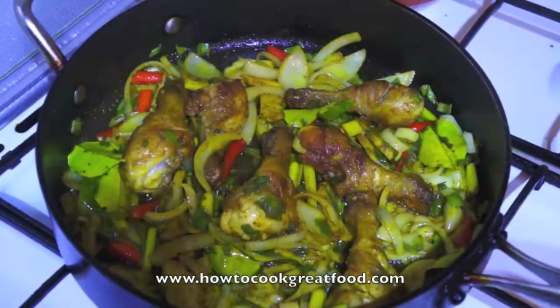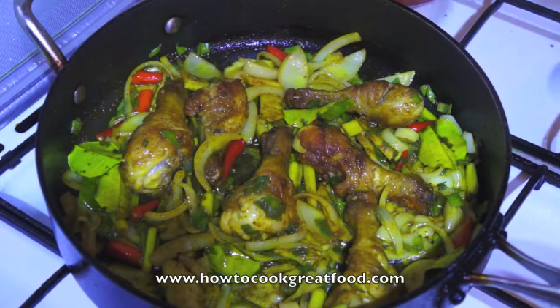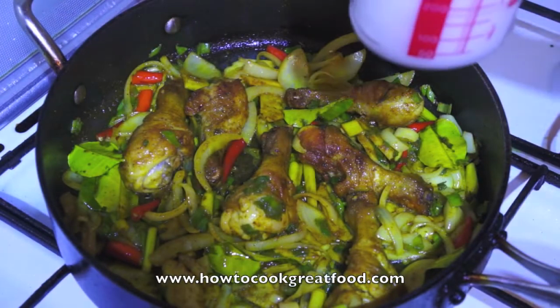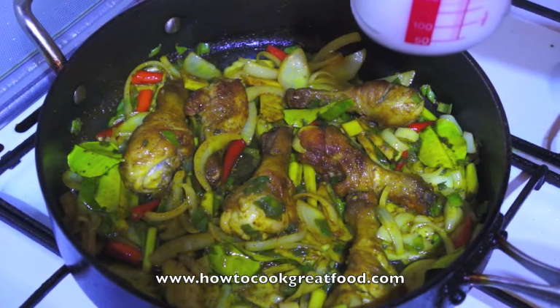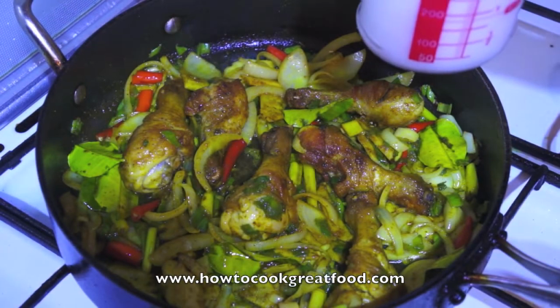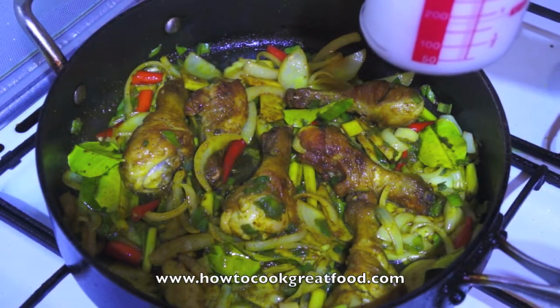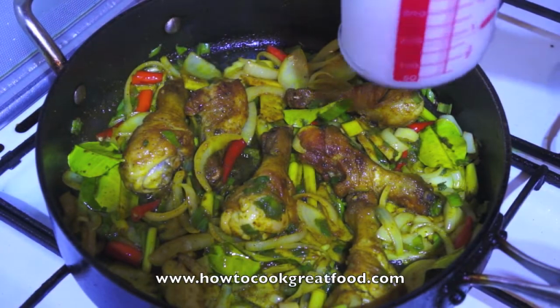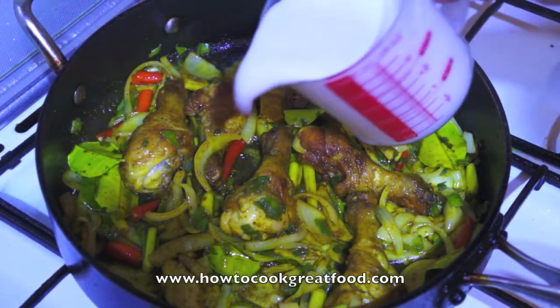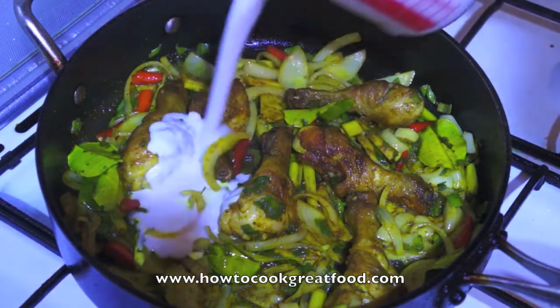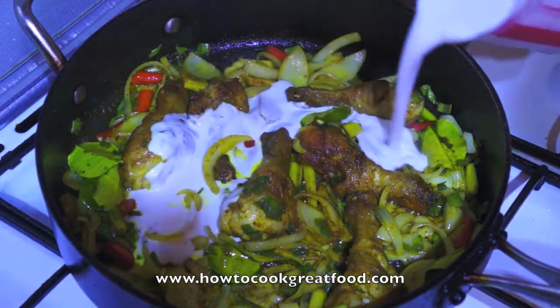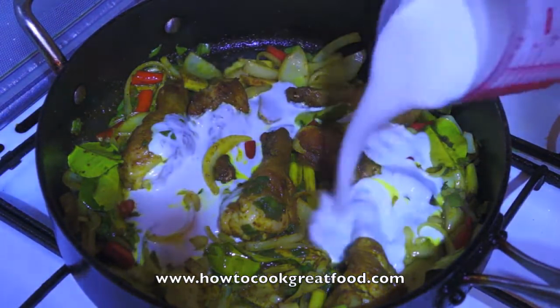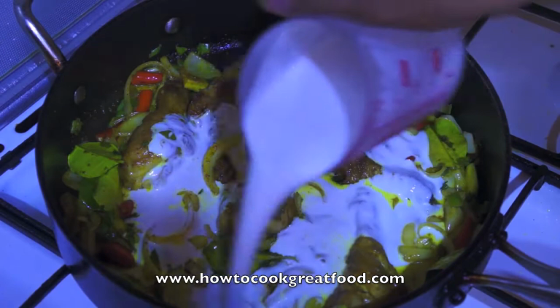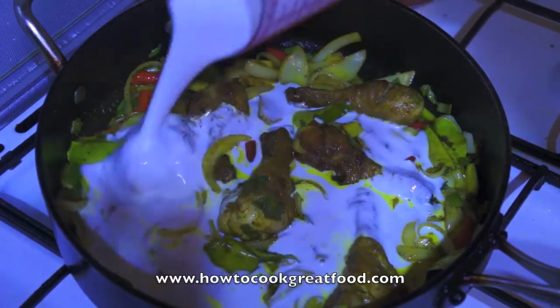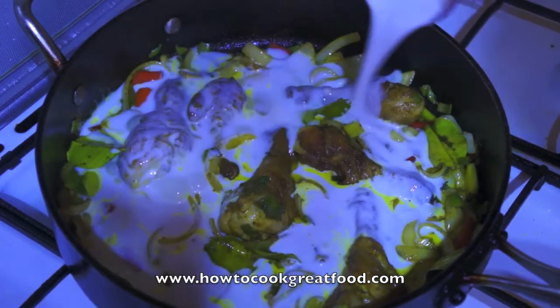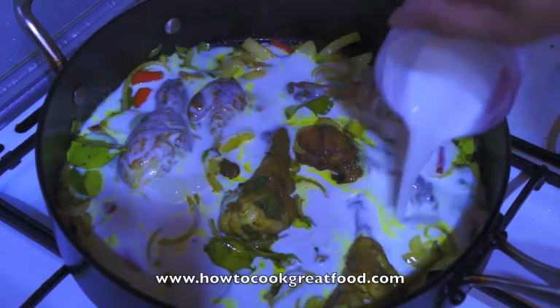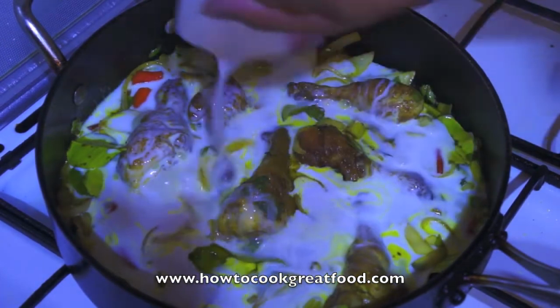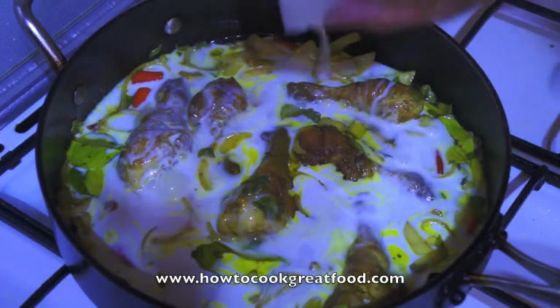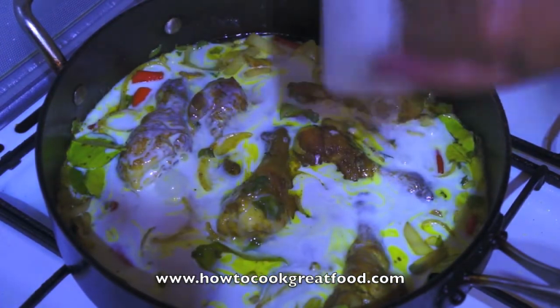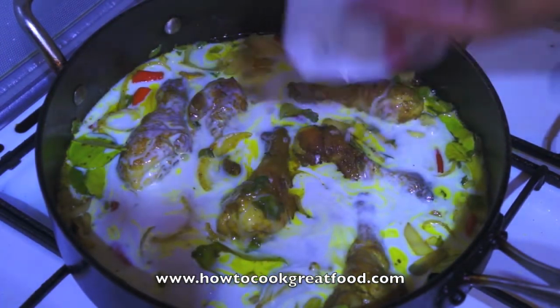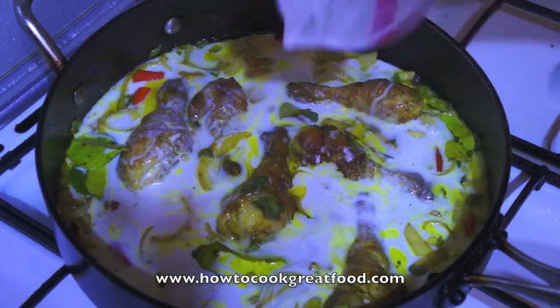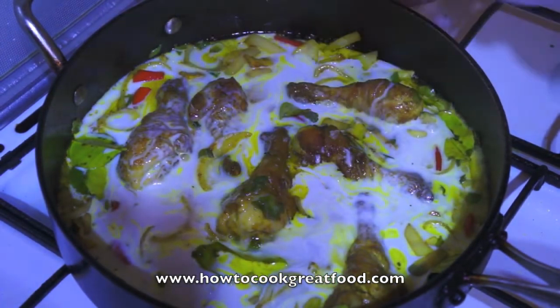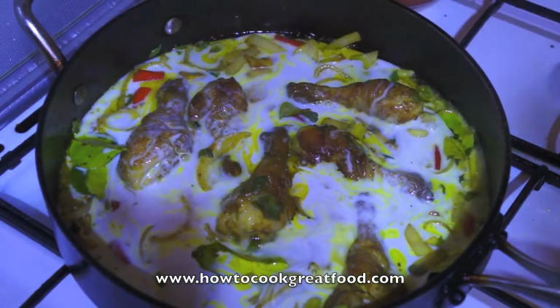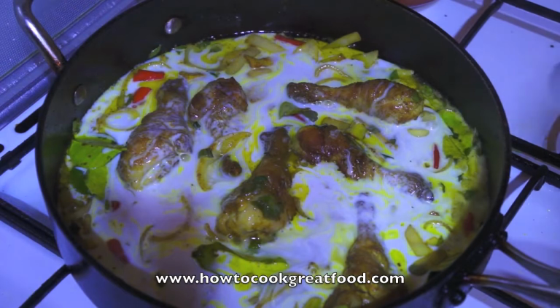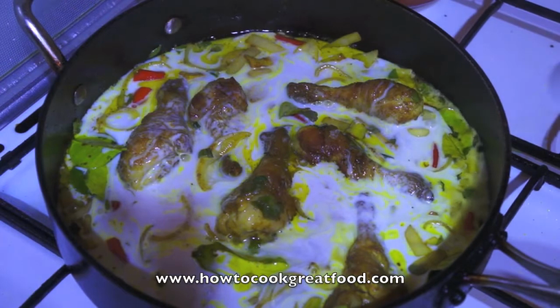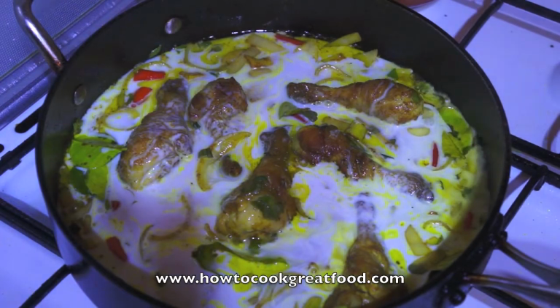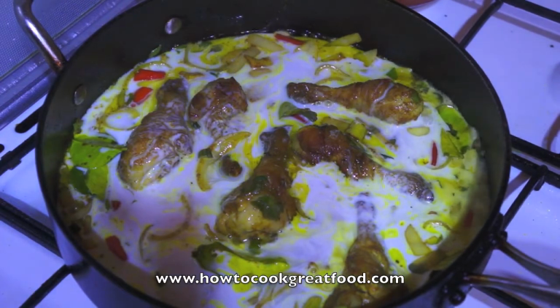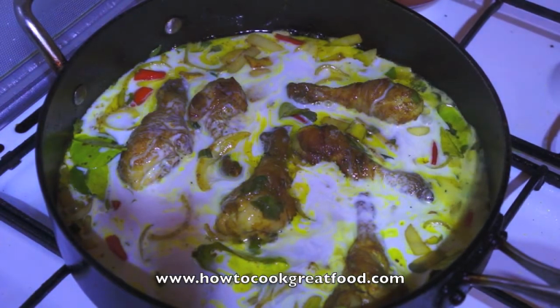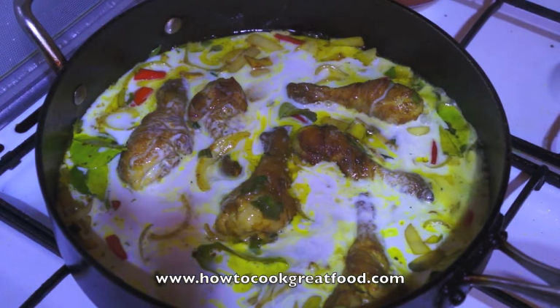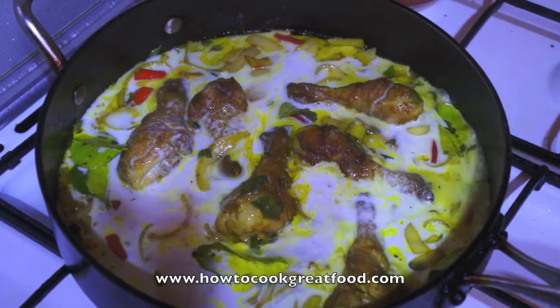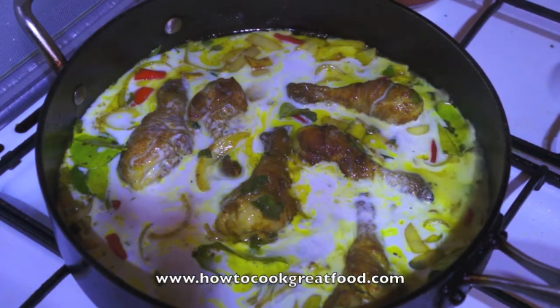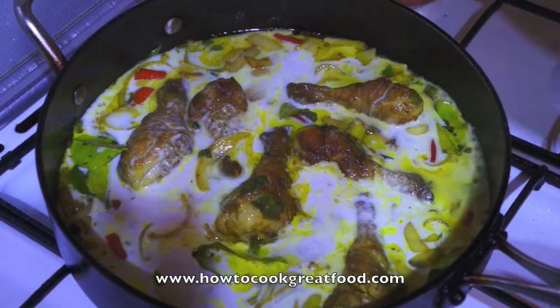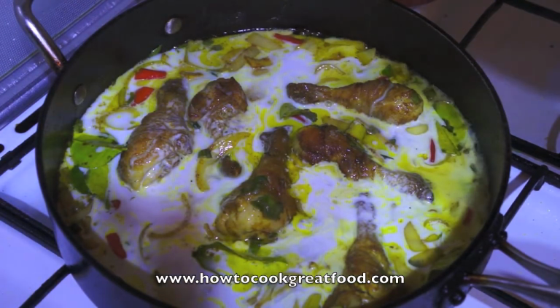Now we will add the coconut milk — 500 ml — and put the lid on for 10 minutes. After that, see you at the table.